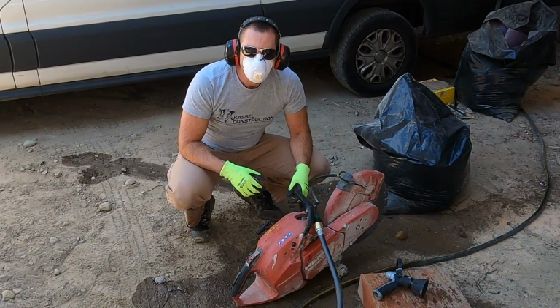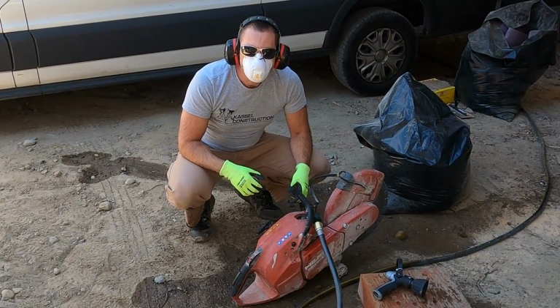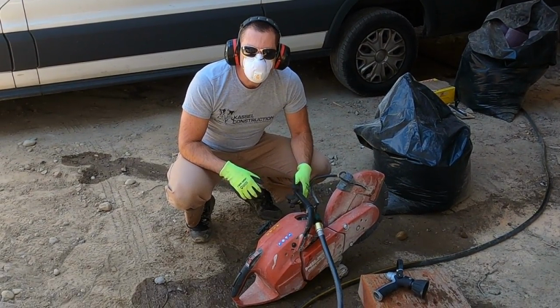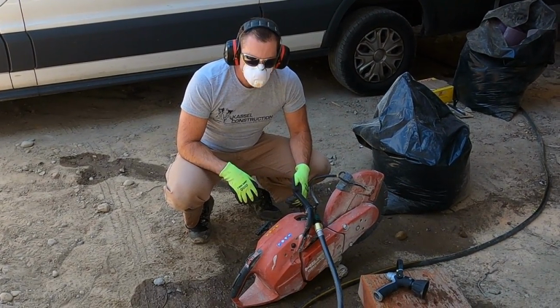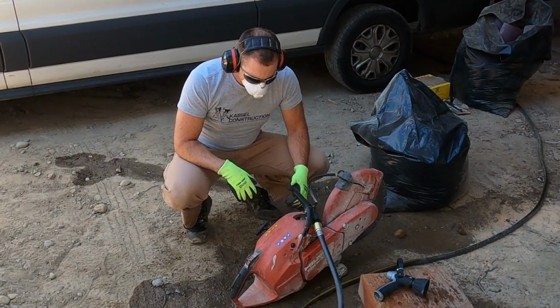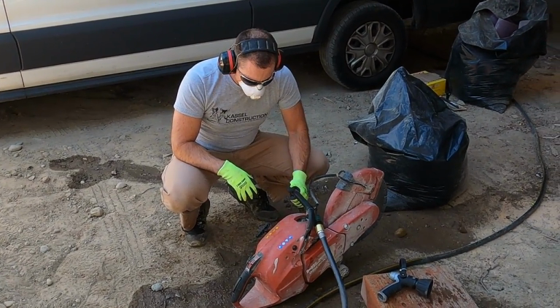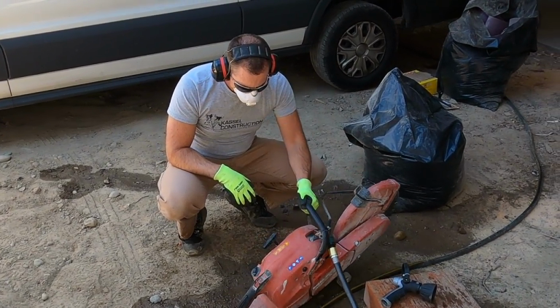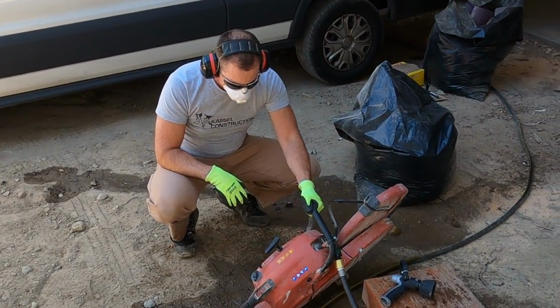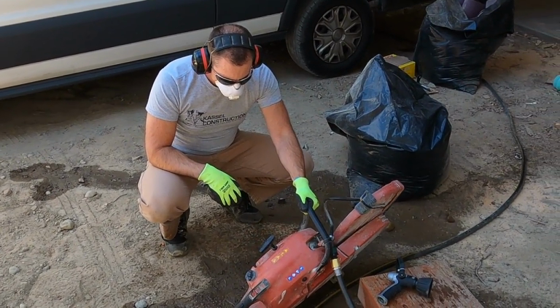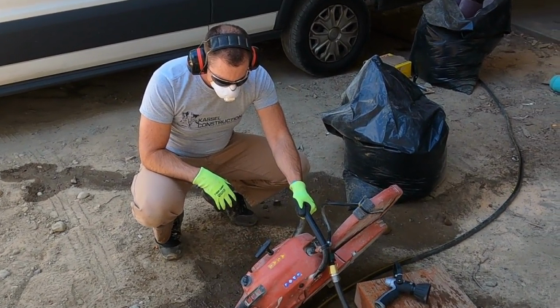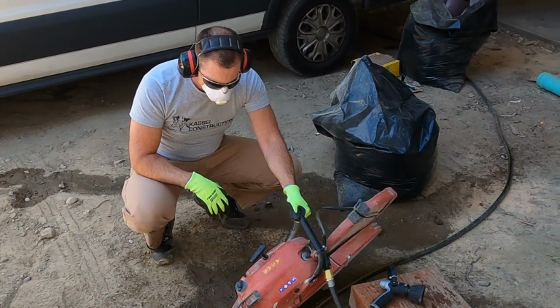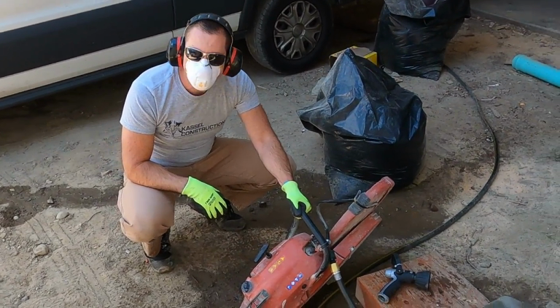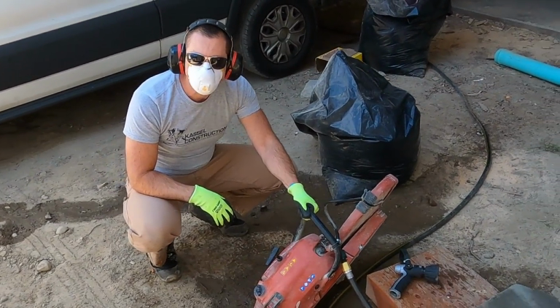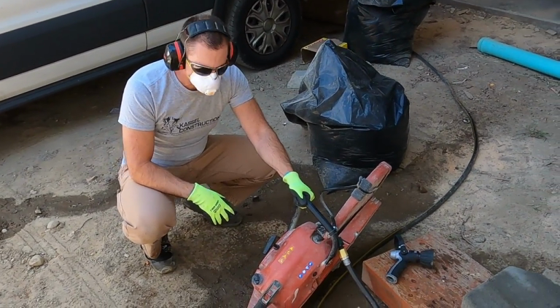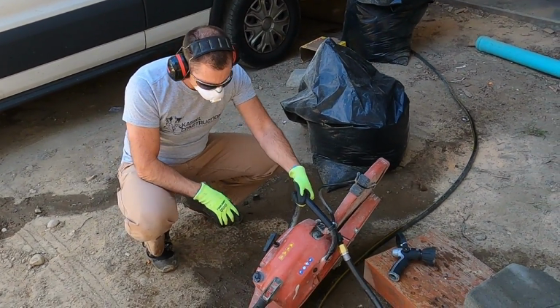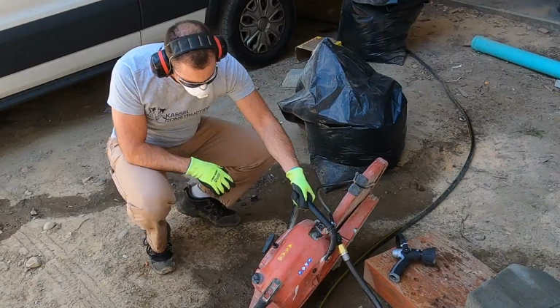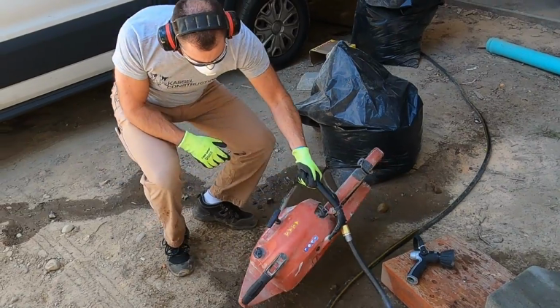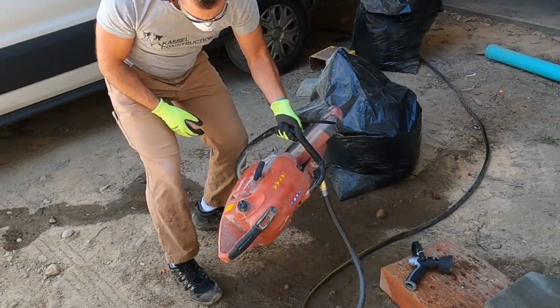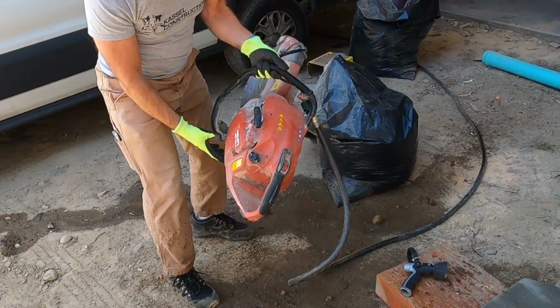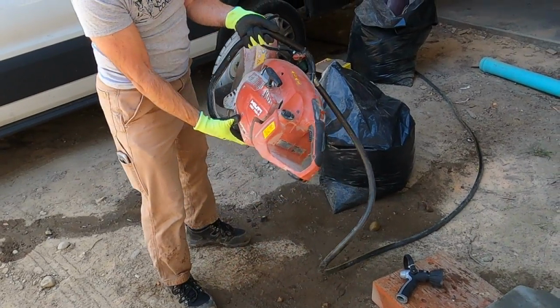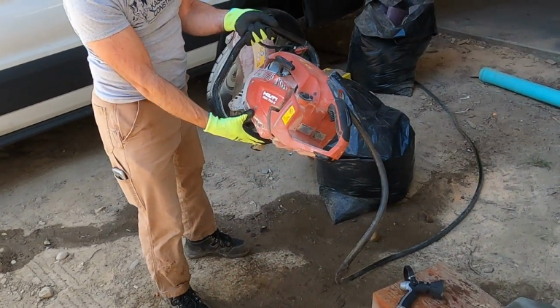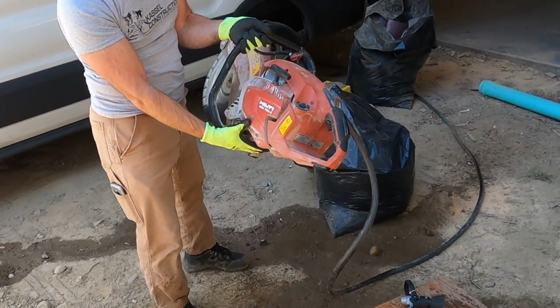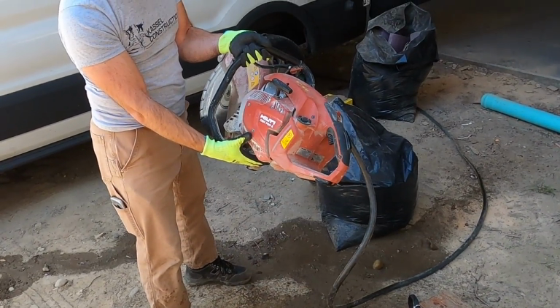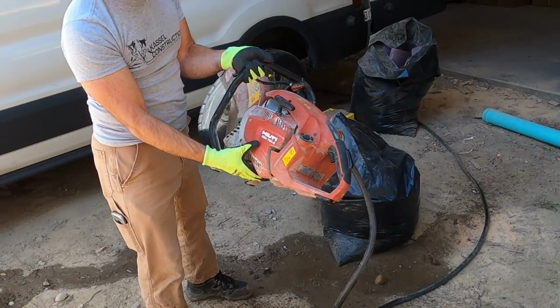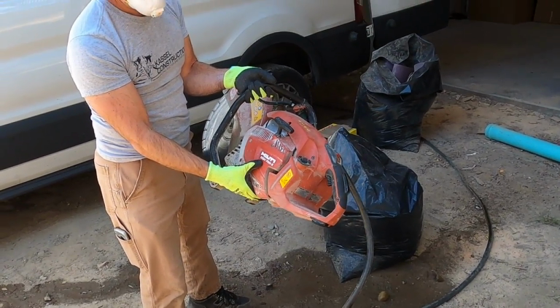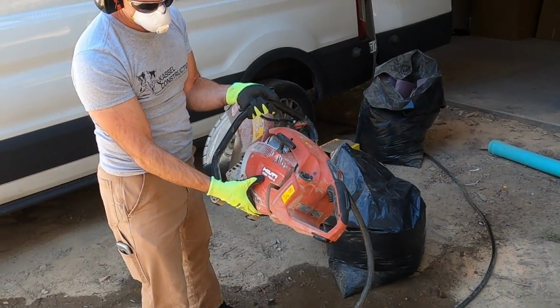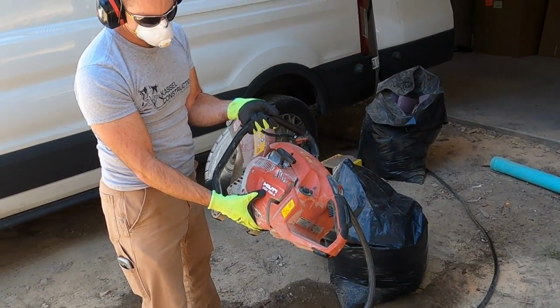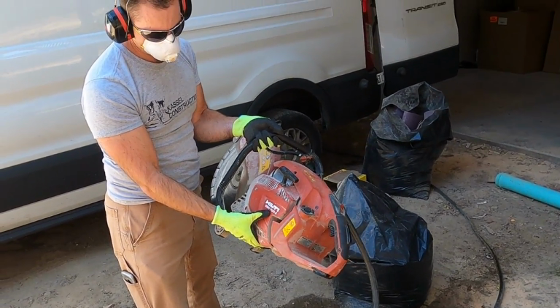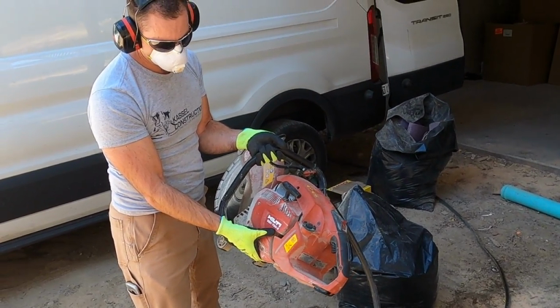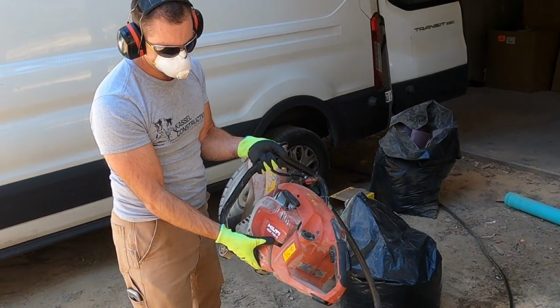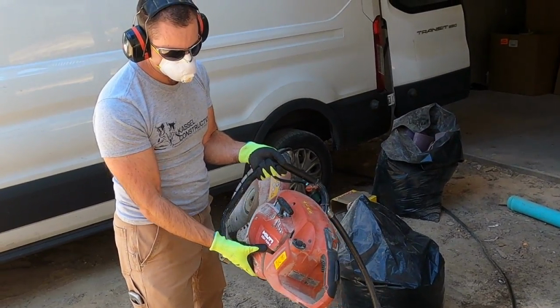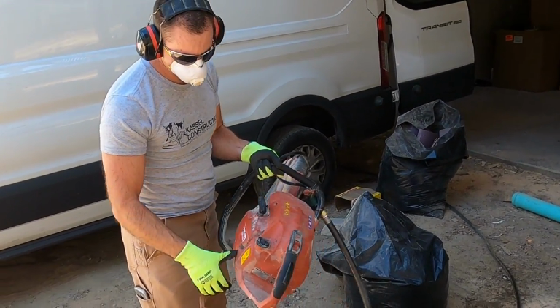Hi, I'm Ryan with Pioneer Builders. I'm going to be using this cutoff saw — it's a Hilti DSH 700X.